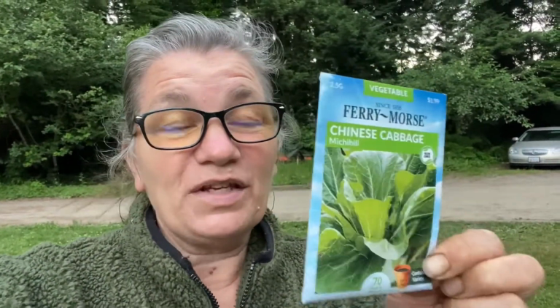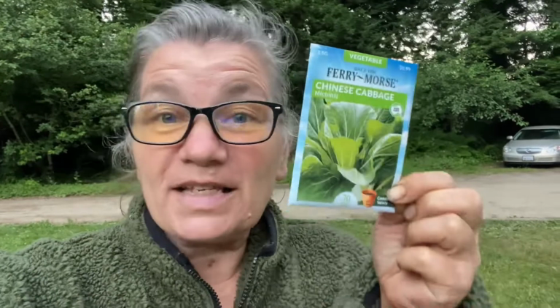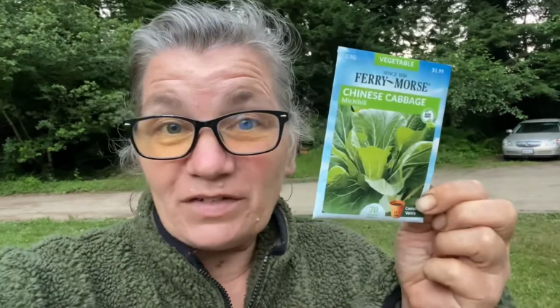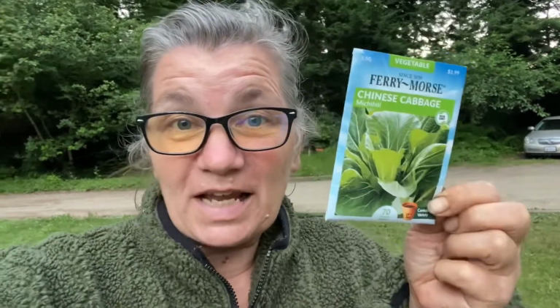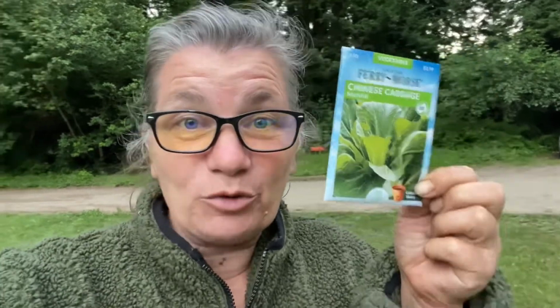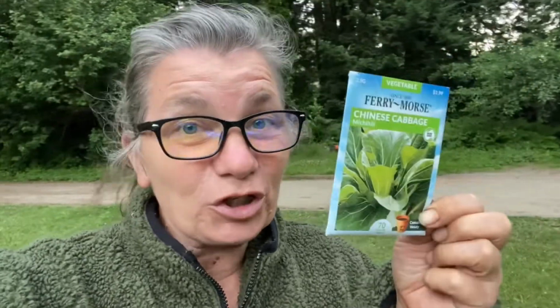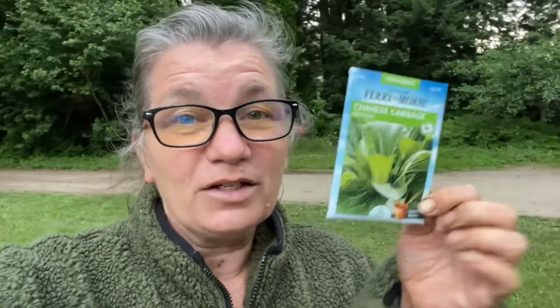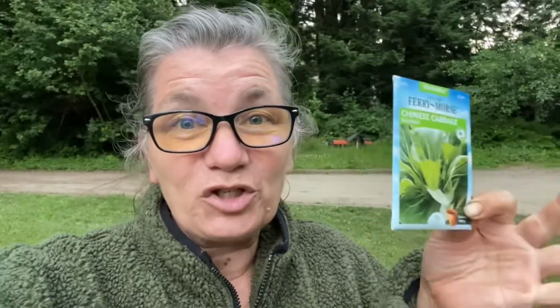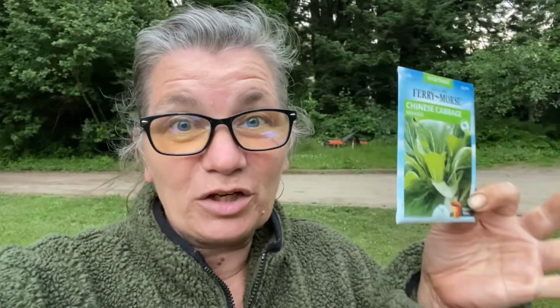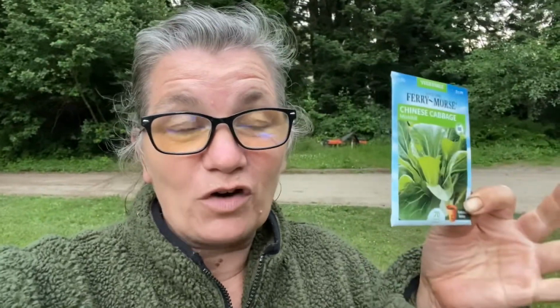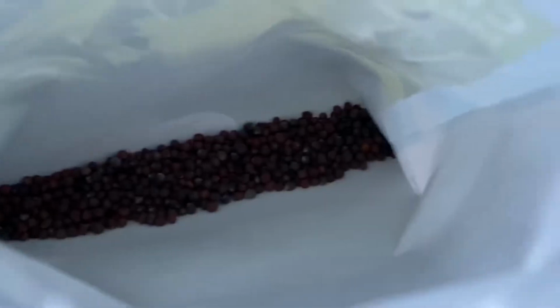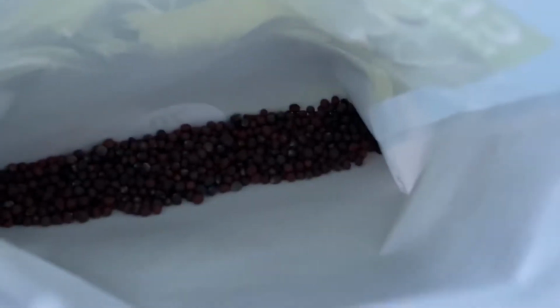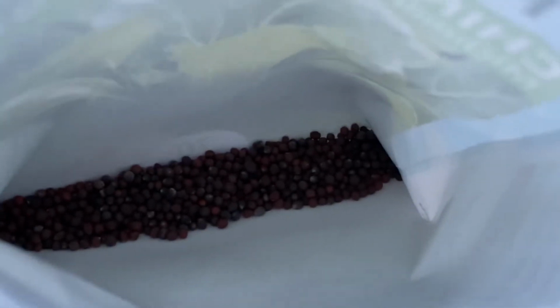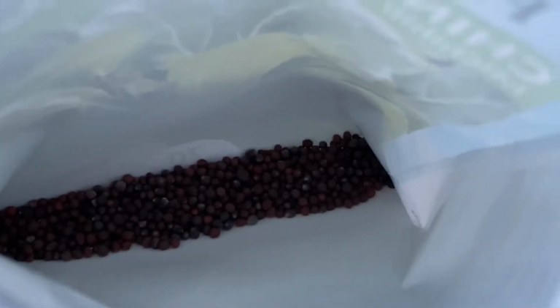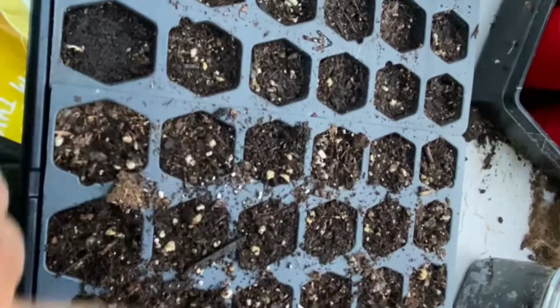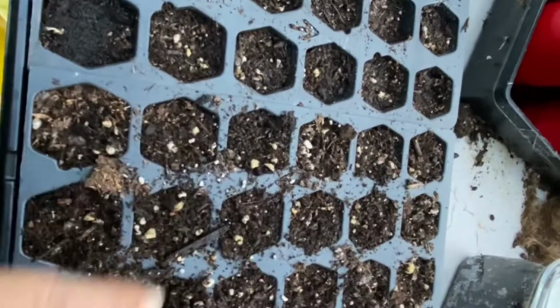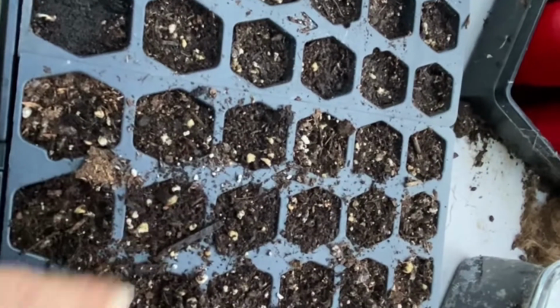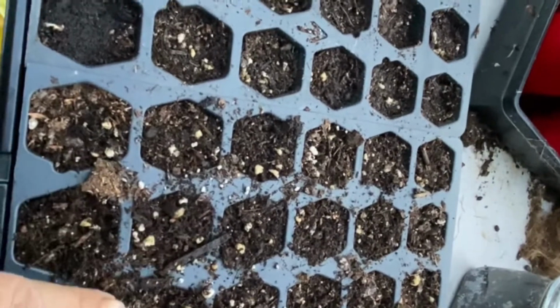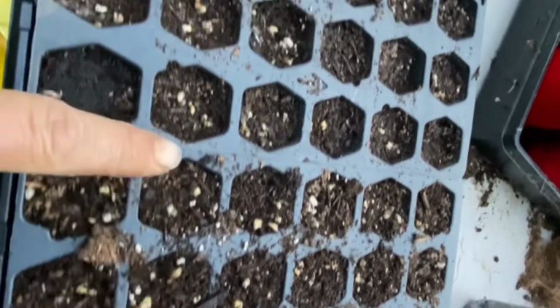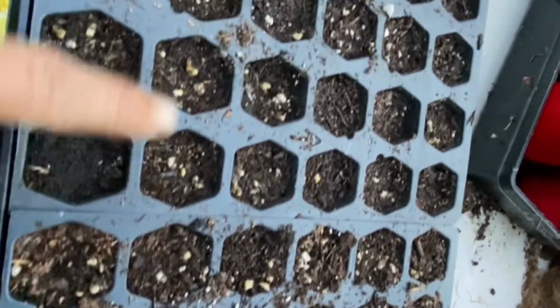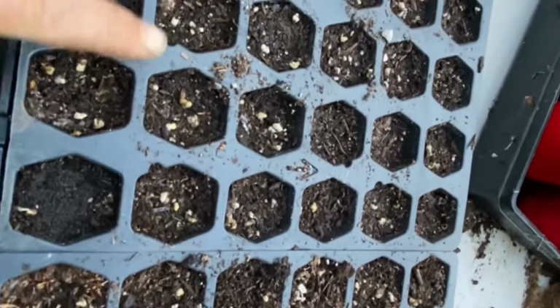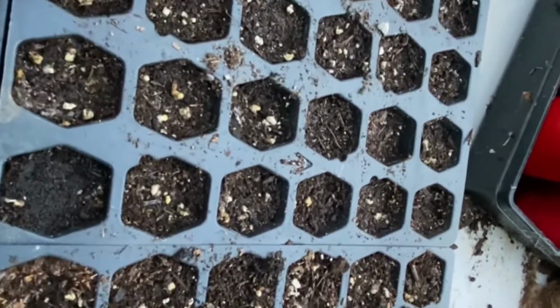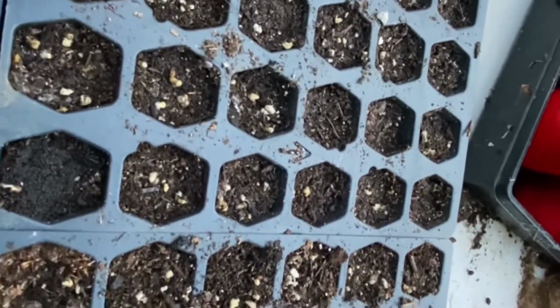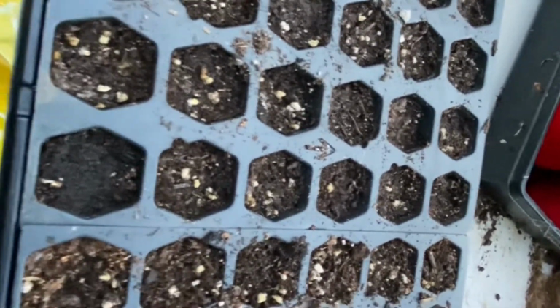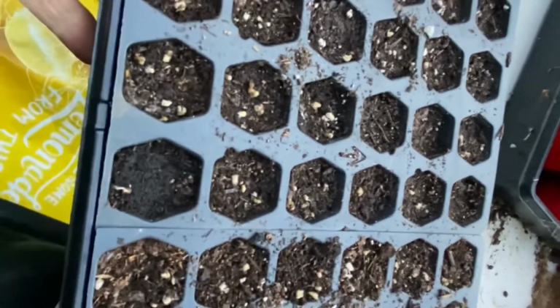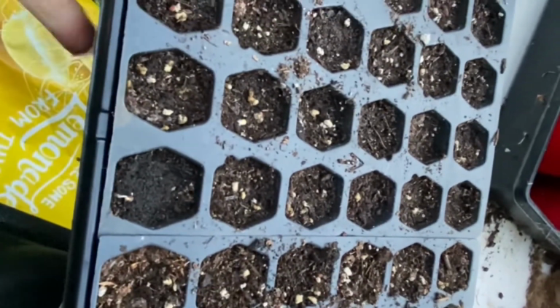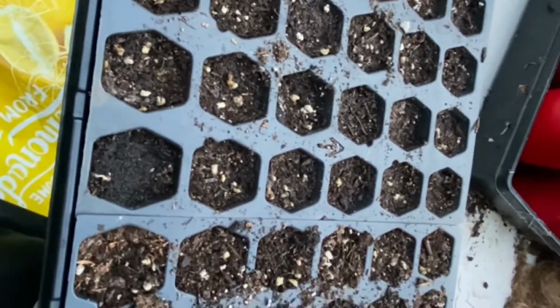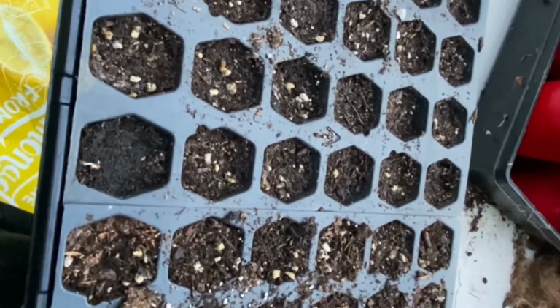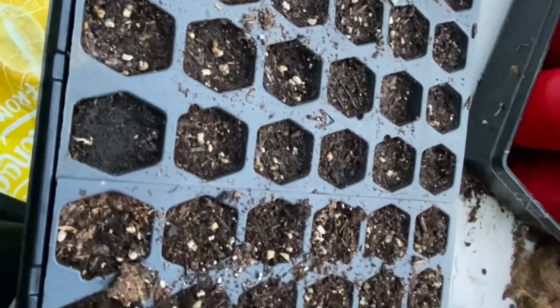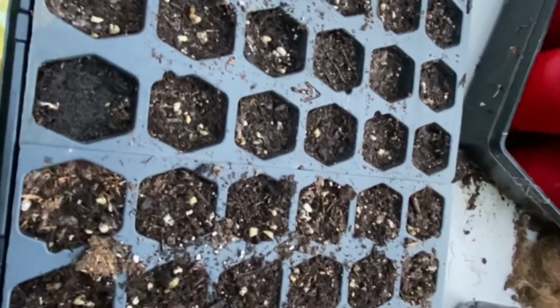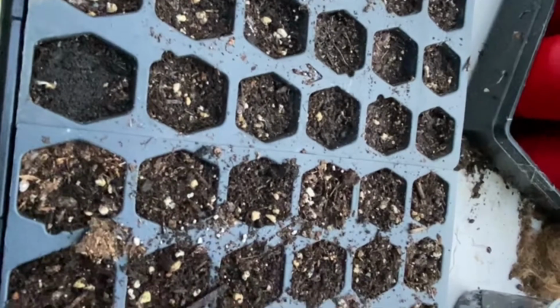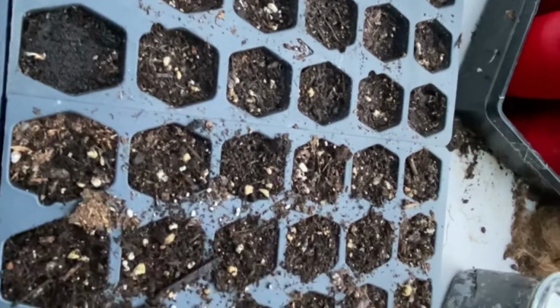These take 70 days to mature so we should be good for fall. There's the seed. I'm planting it on this side of this tray. I believe these are cauliflower but I didn't label it so I don't really know. I'll have to go back to my videos and see.